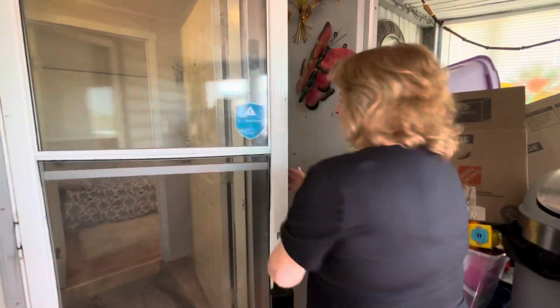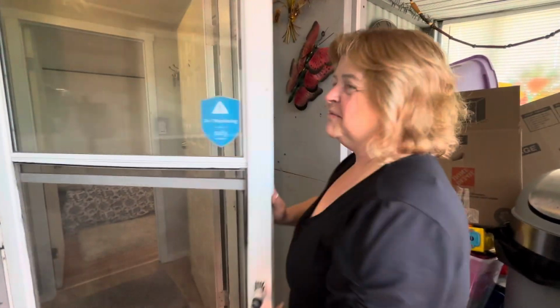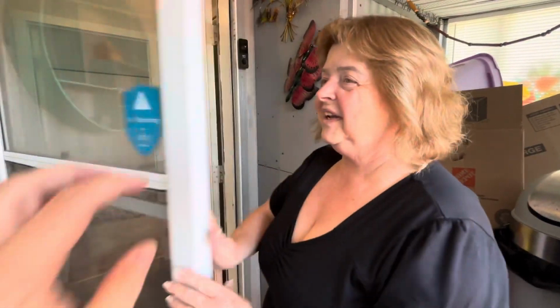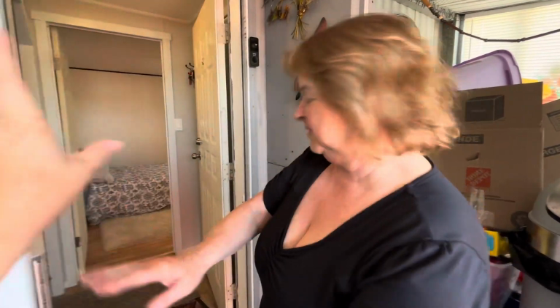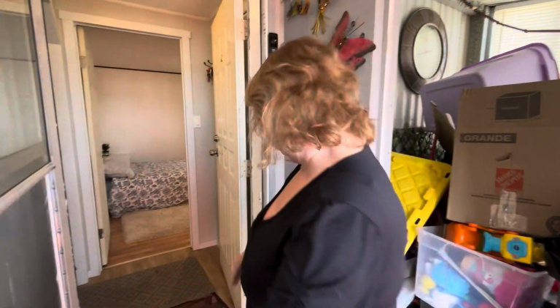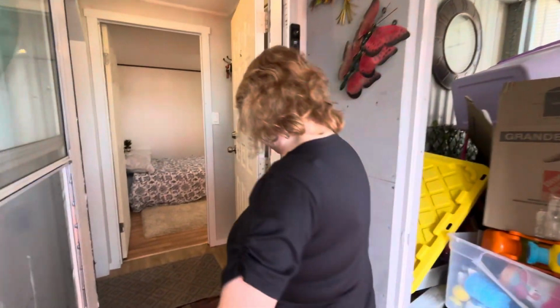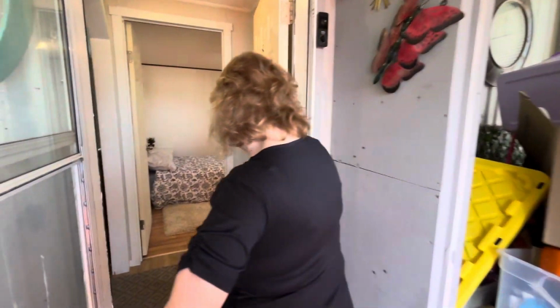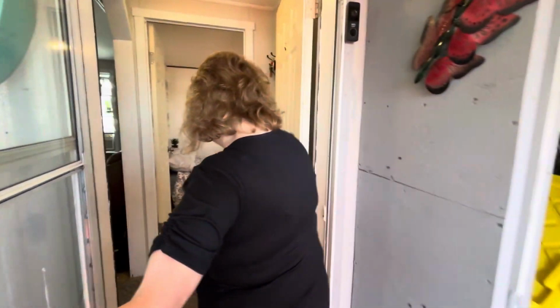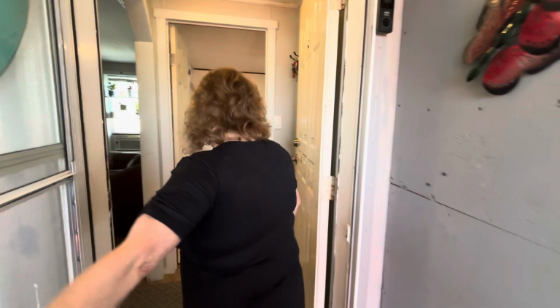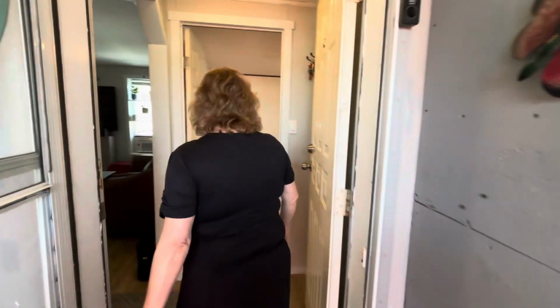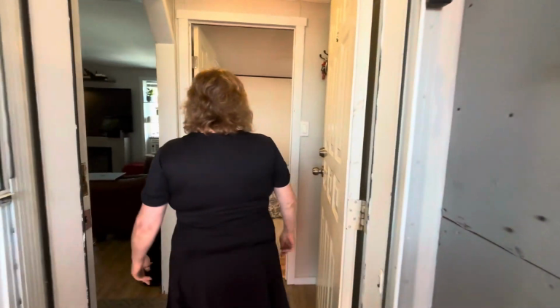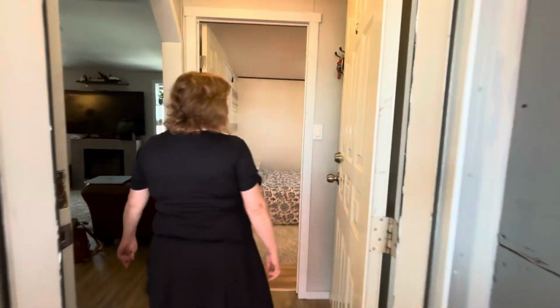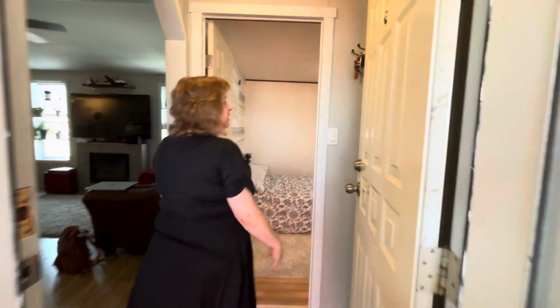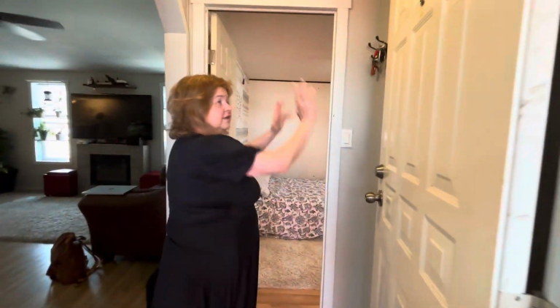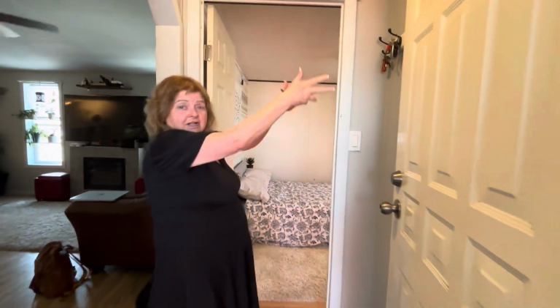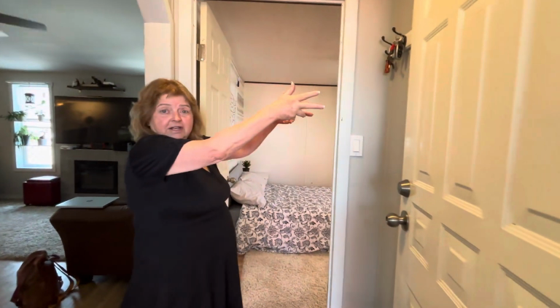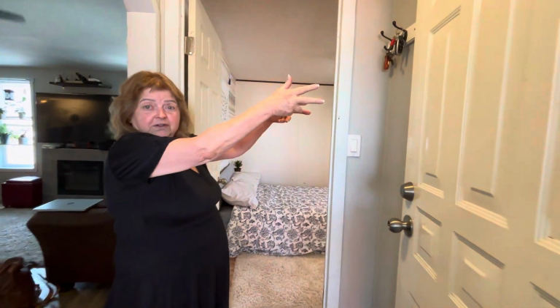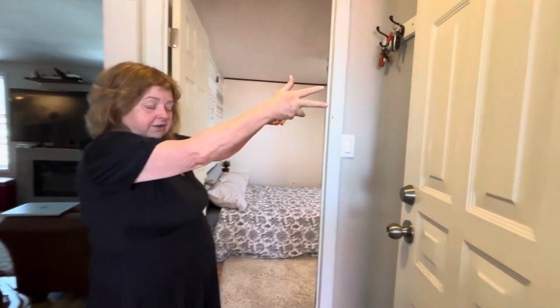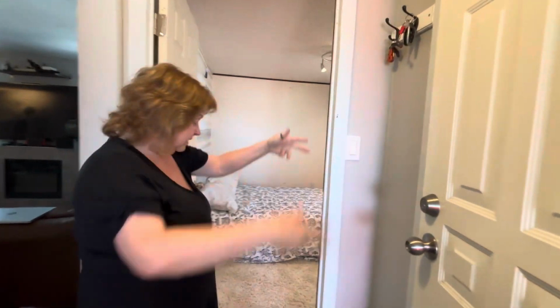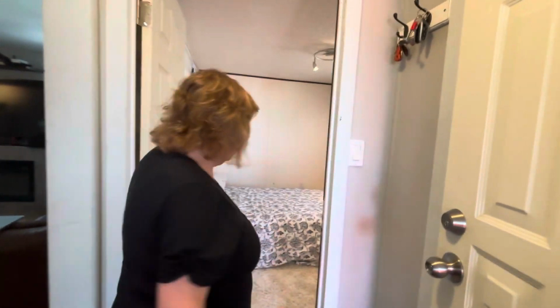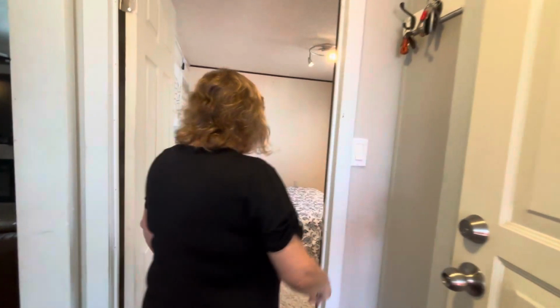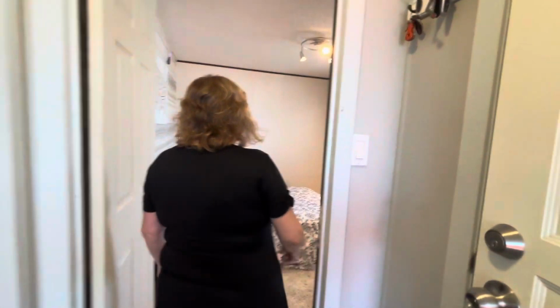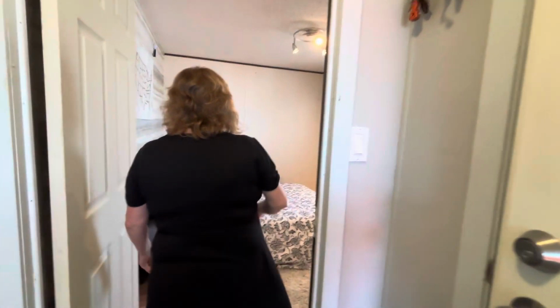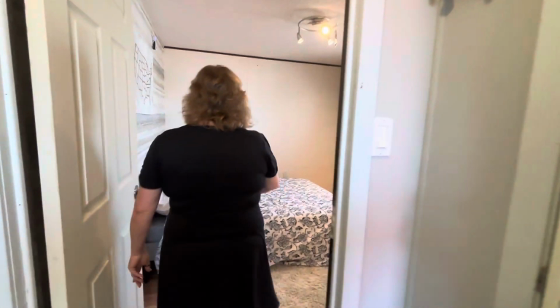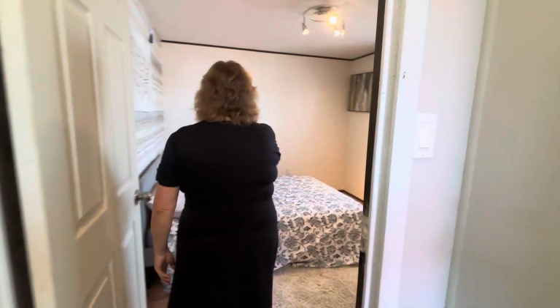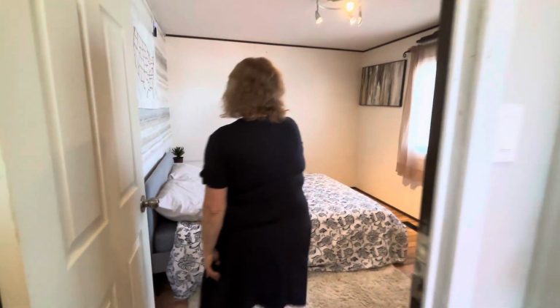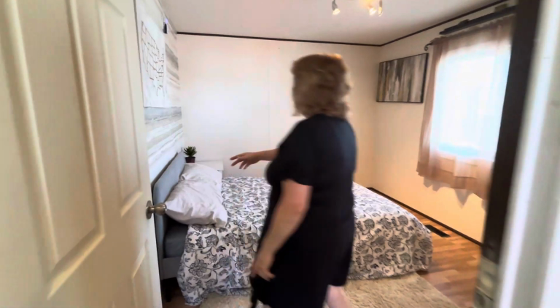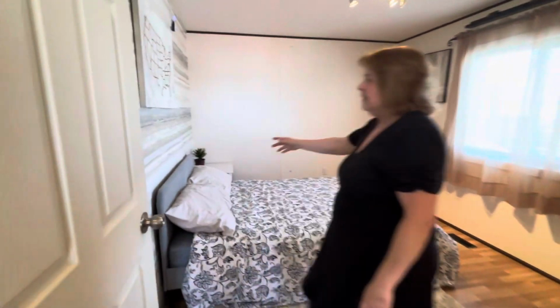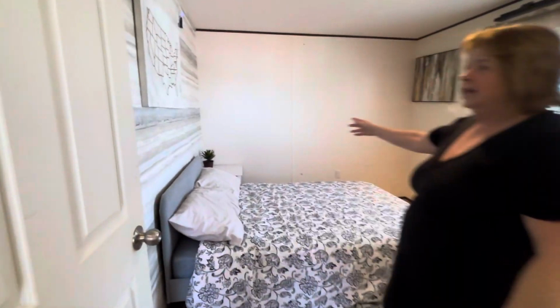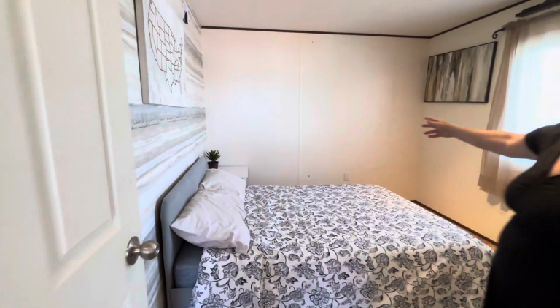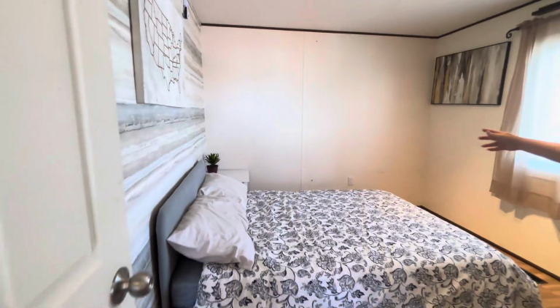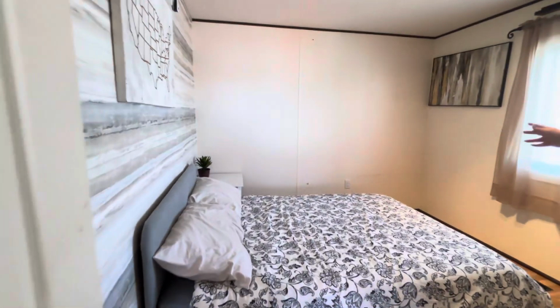Come on in. As you enter, there's a closet here for your clothes. And in here is the bedroom.